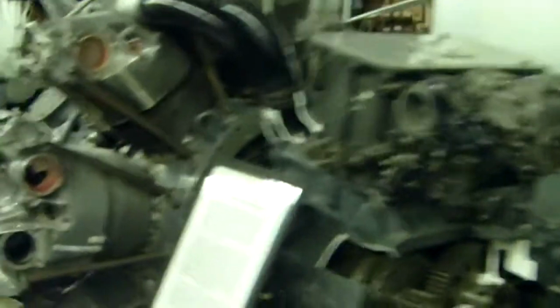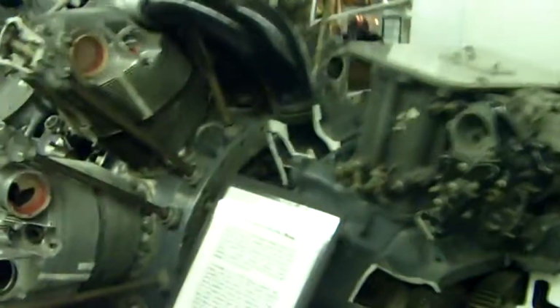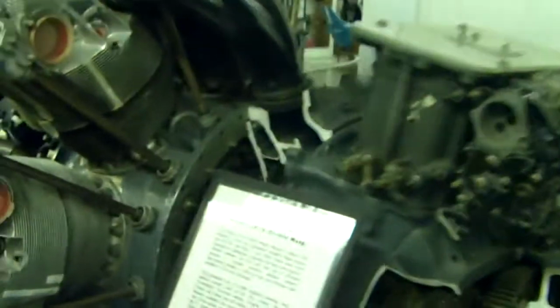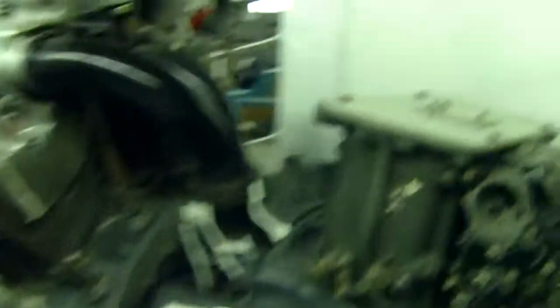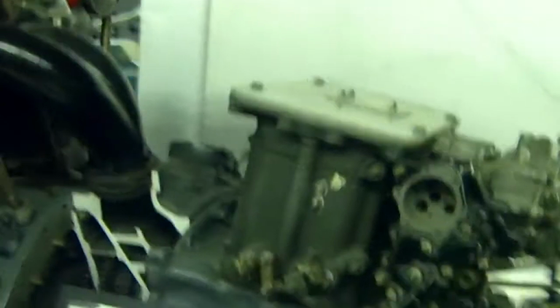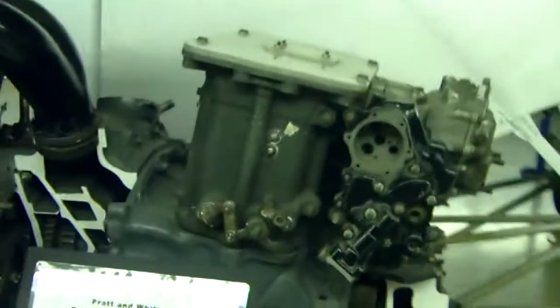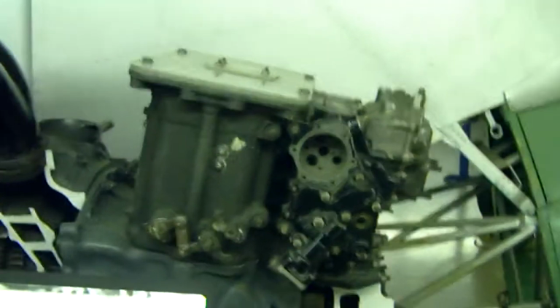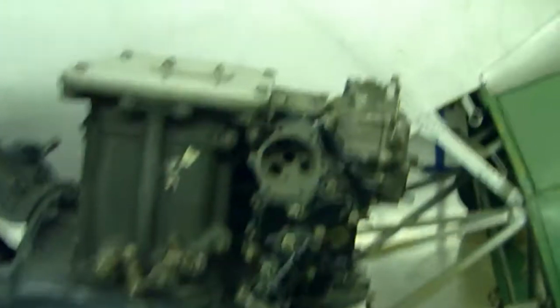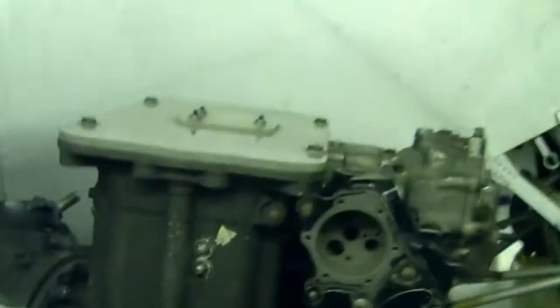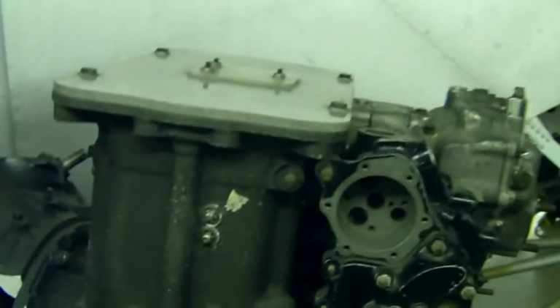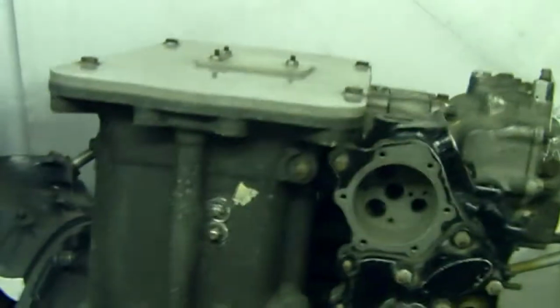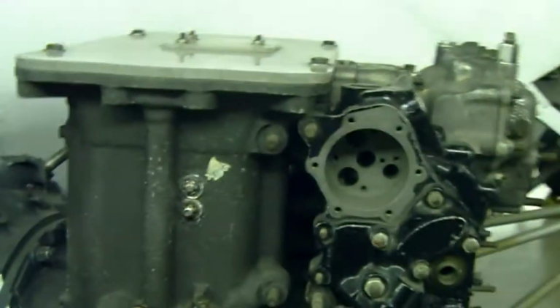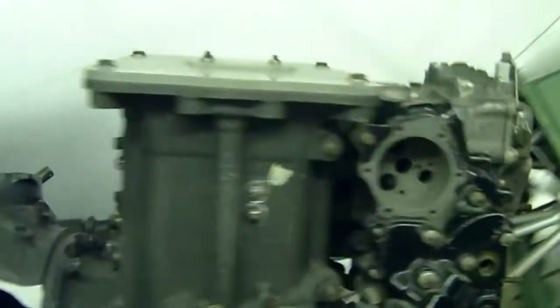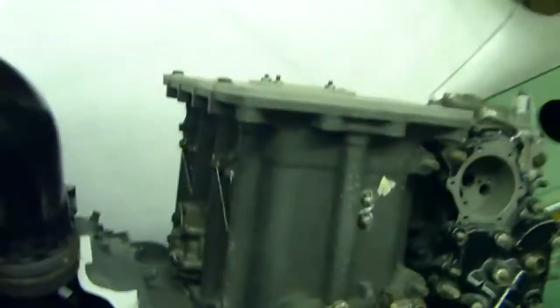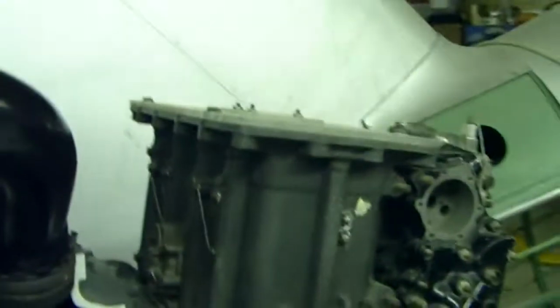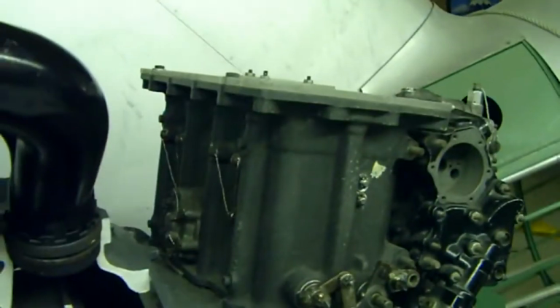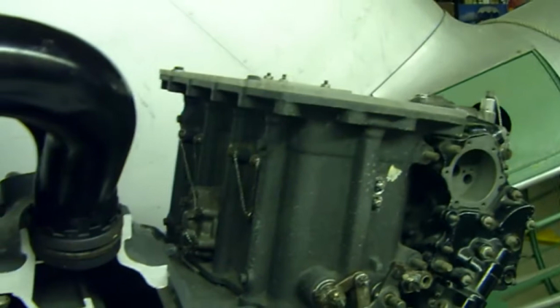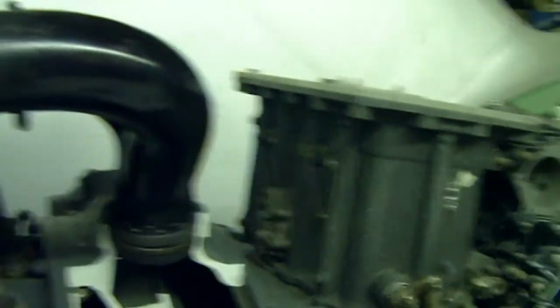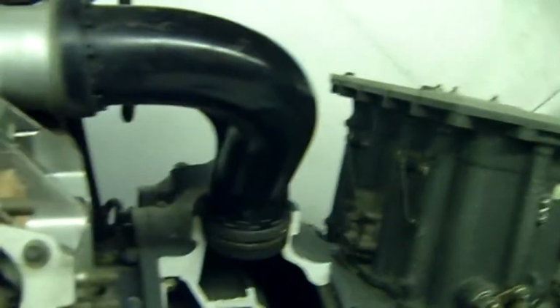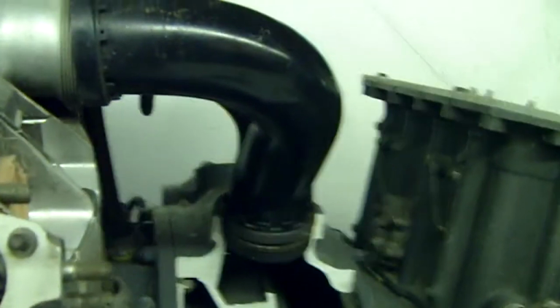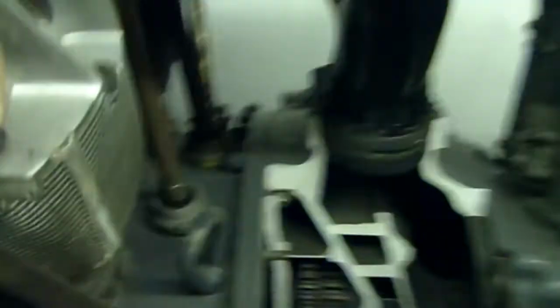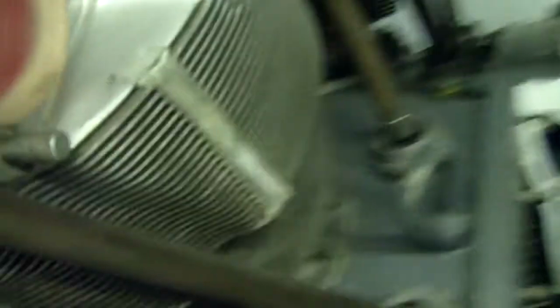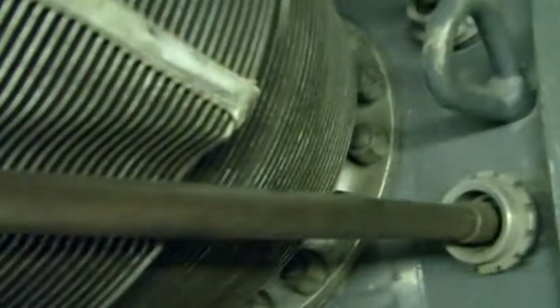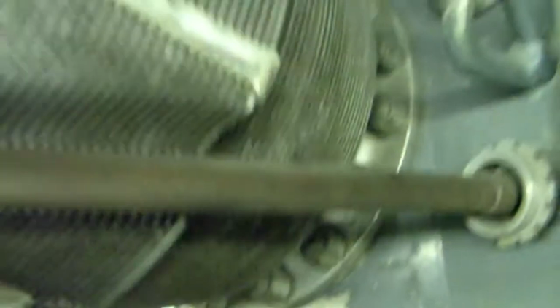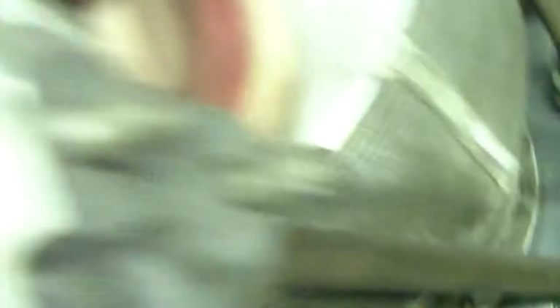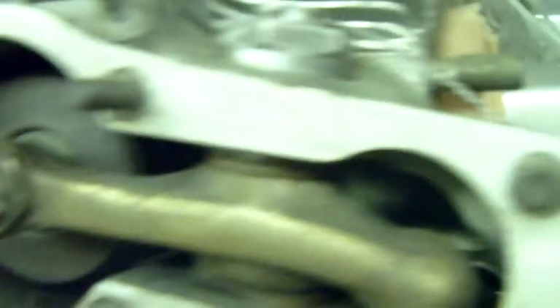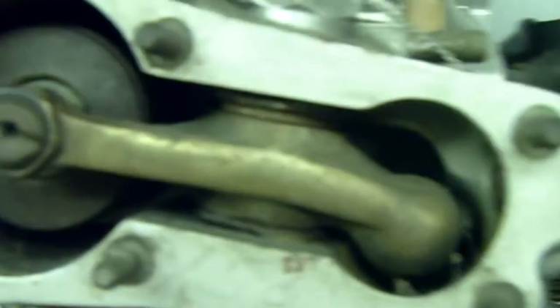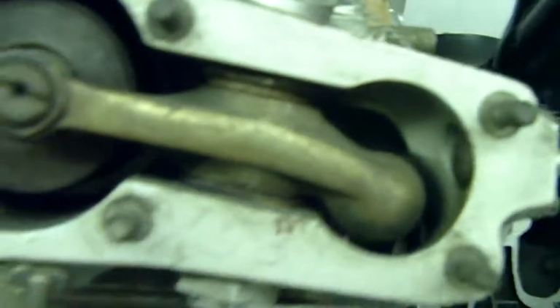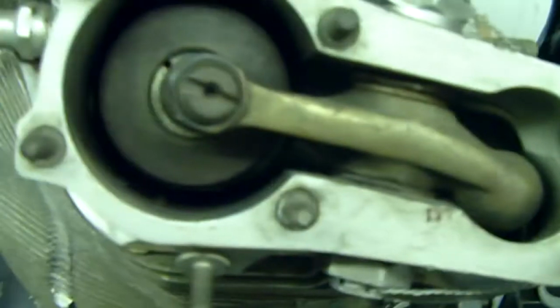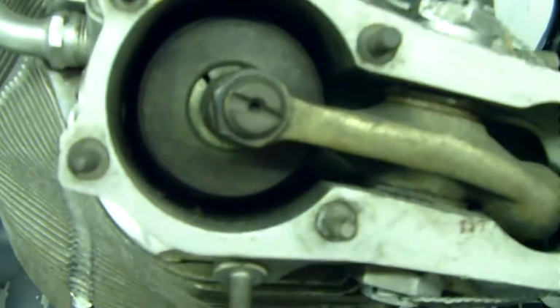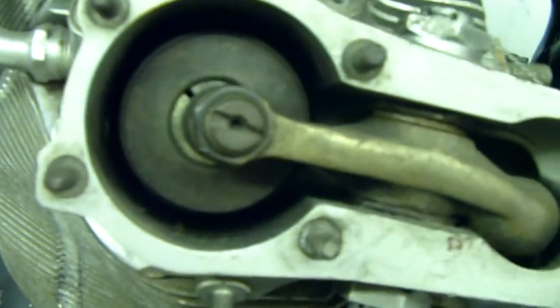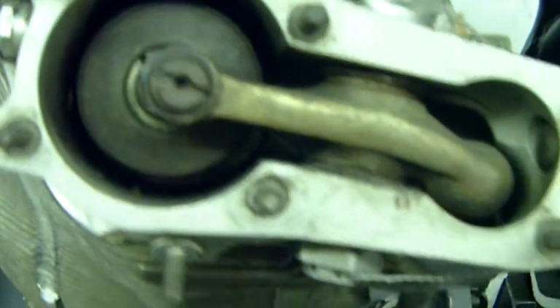Now remember on the curb — I'll do a bit of a side shot. Huge curb. This is the push rod, rocker arm, intake valve.